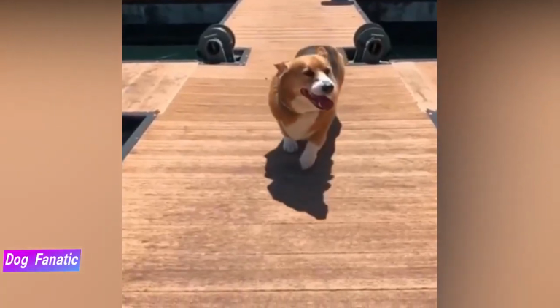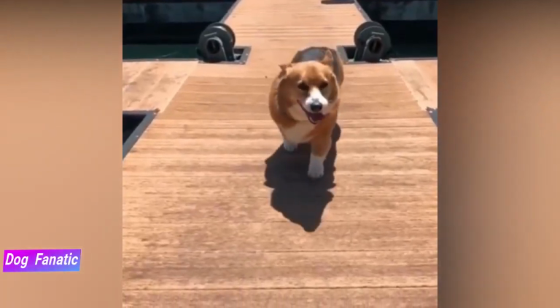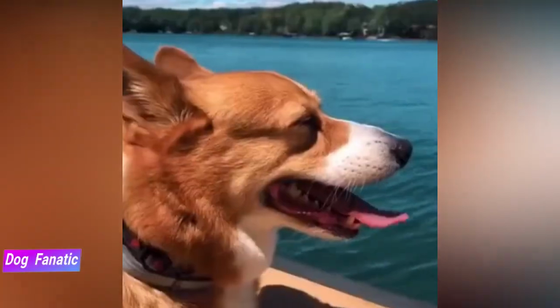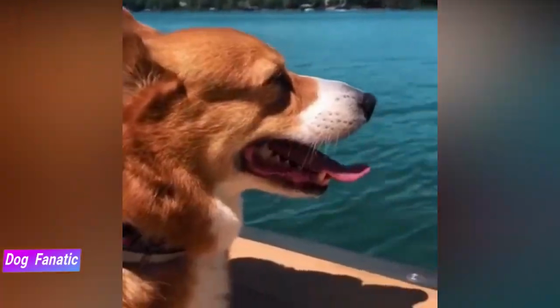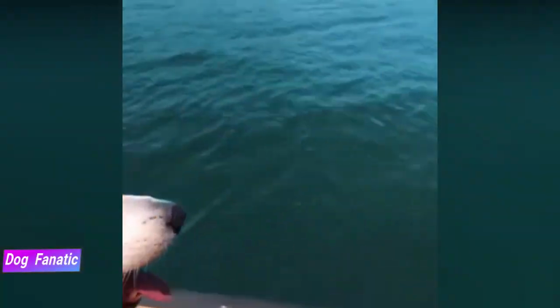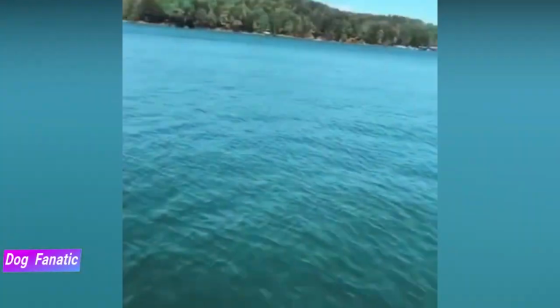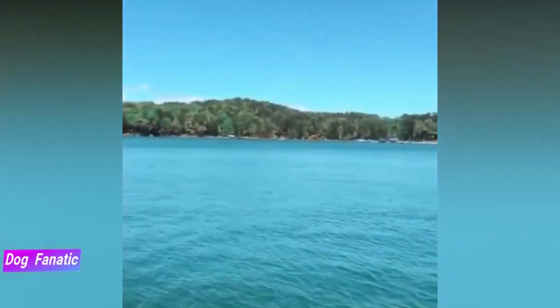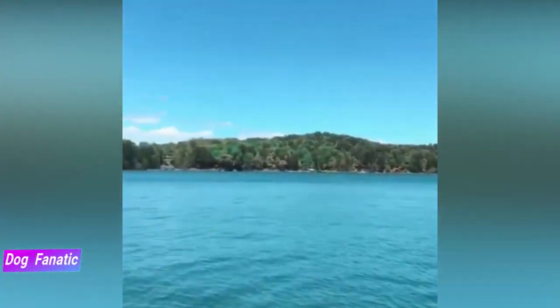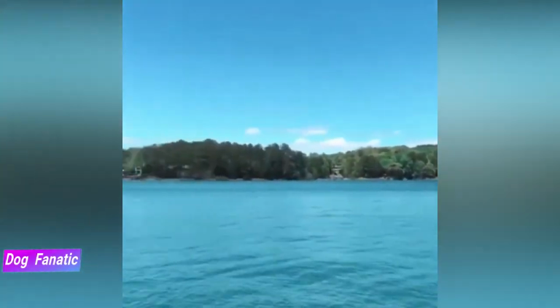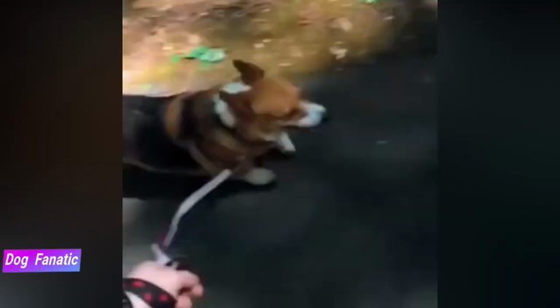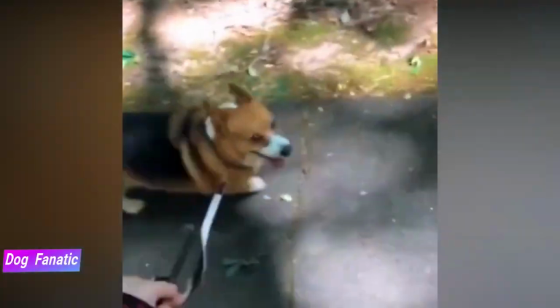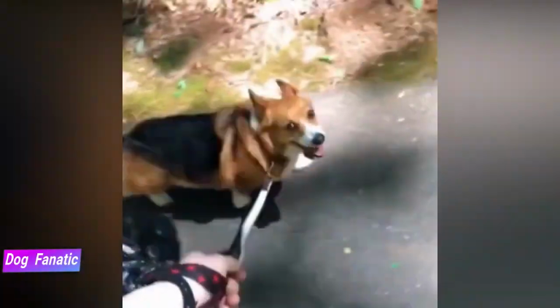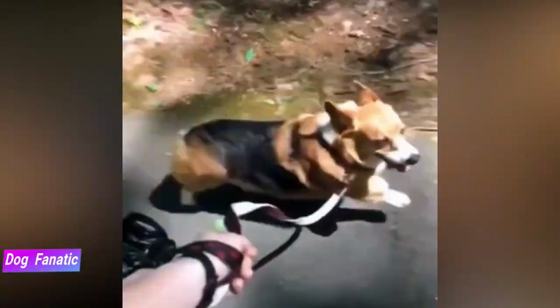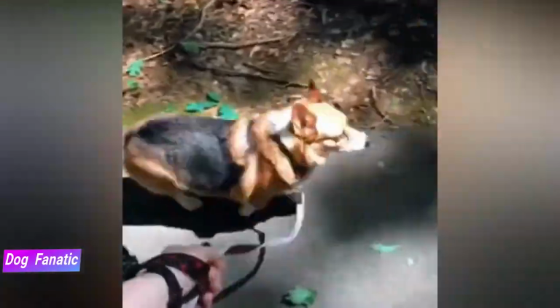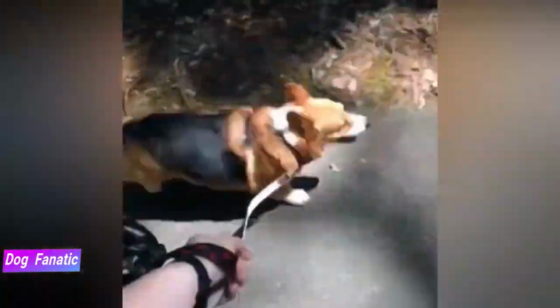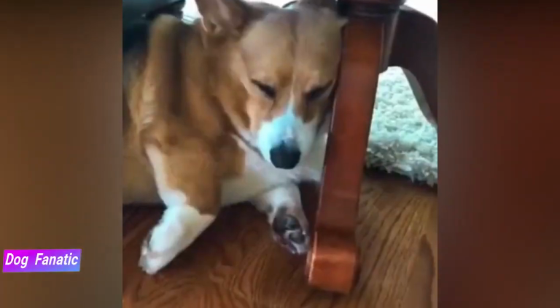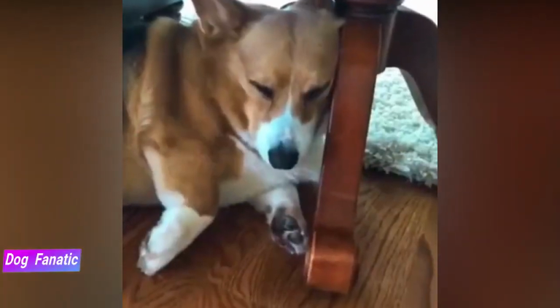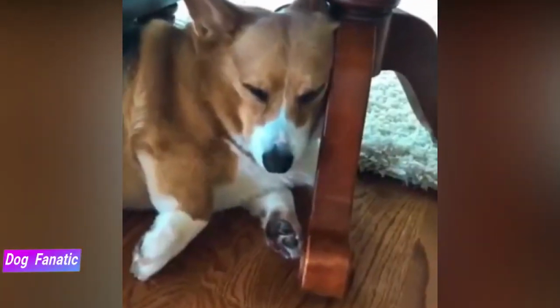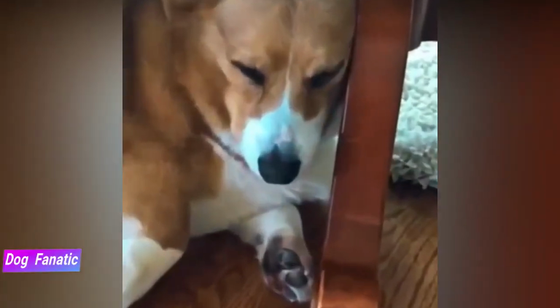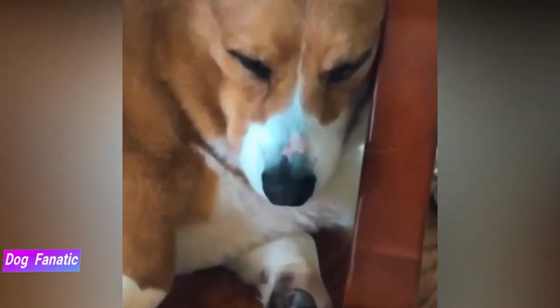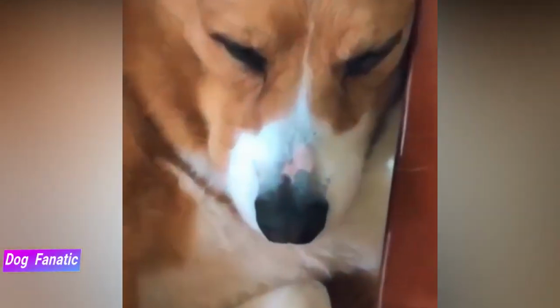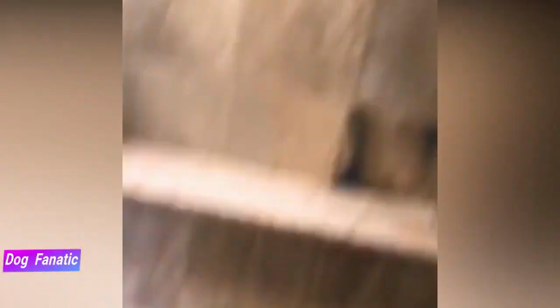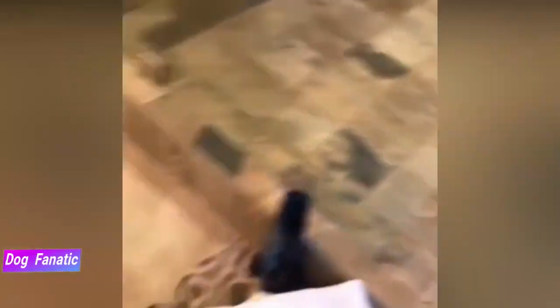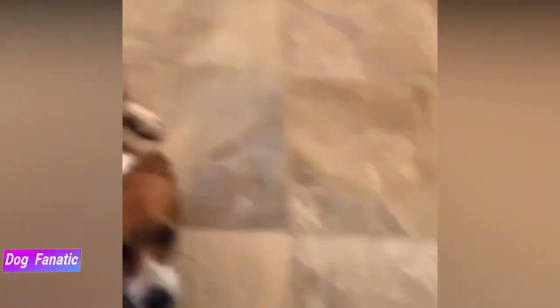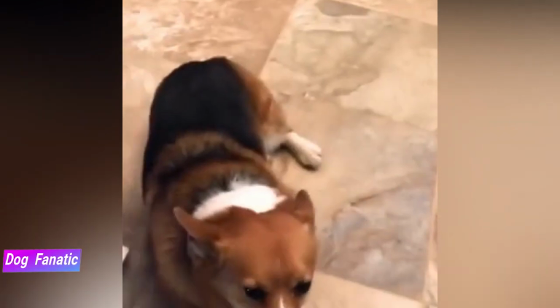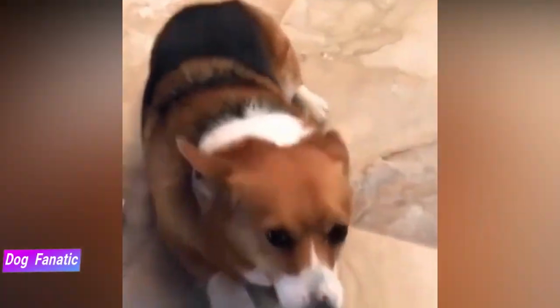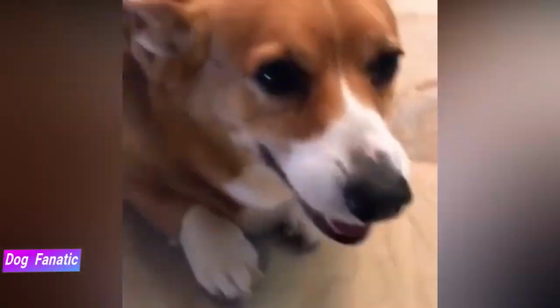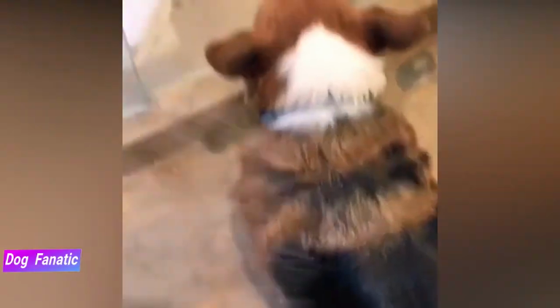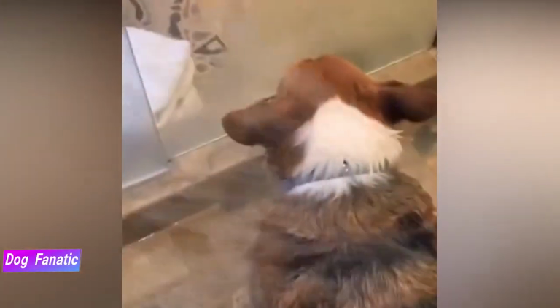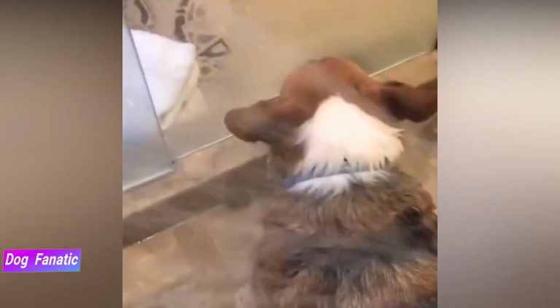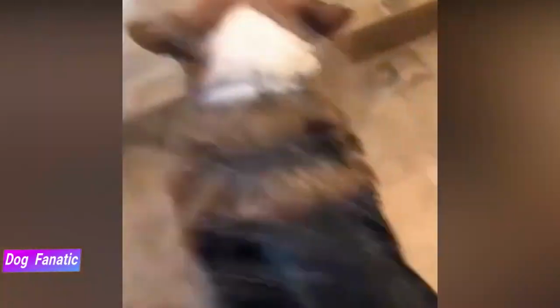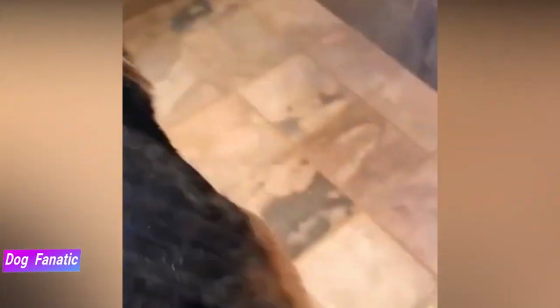Proceed with caution though. Pembrokes love to eat and can become obese if their food intake isn't moderated. They also make excellent watchdogs — they can be suspicious of strangers and will be quick to bark if they feel that something or someone is threatening their home and family.